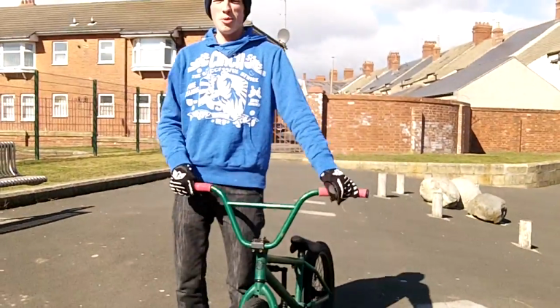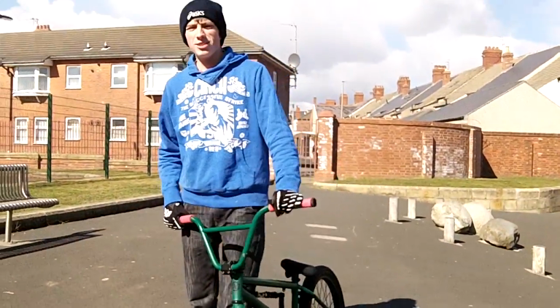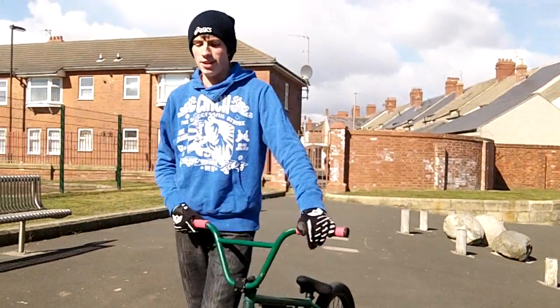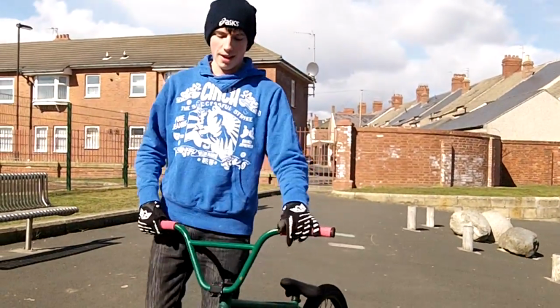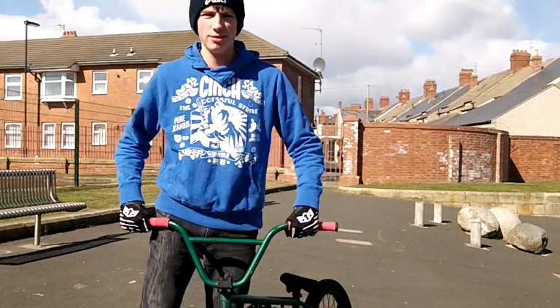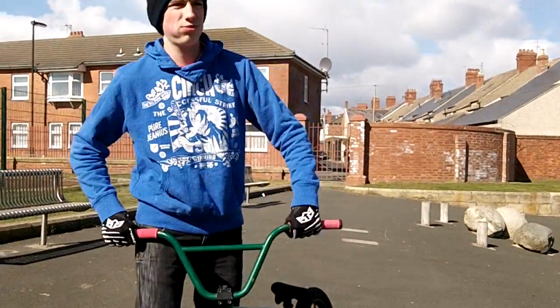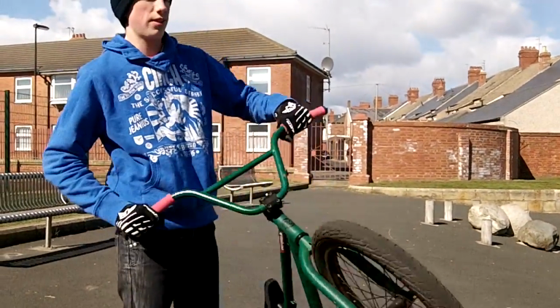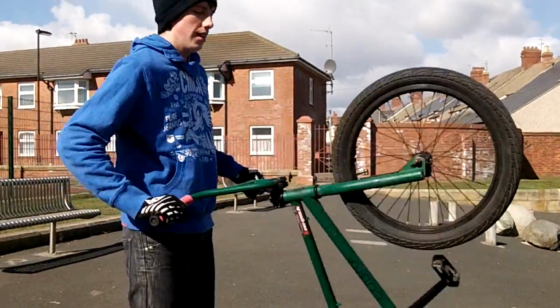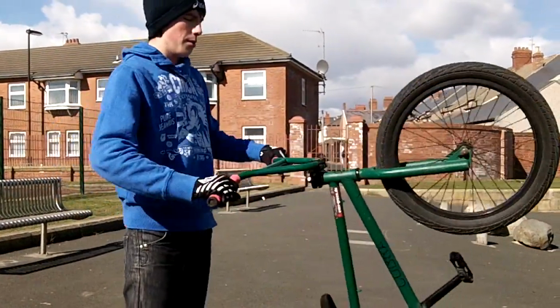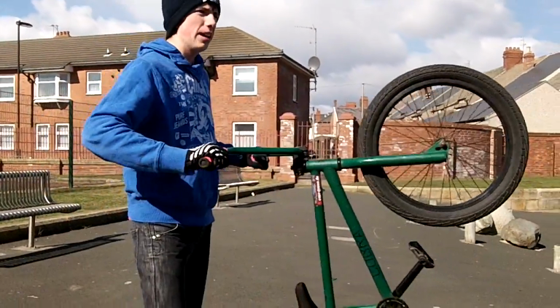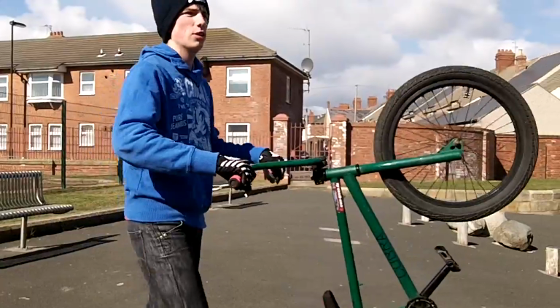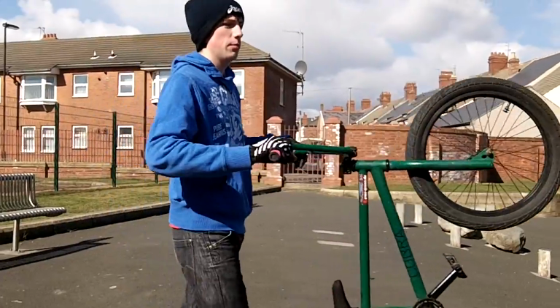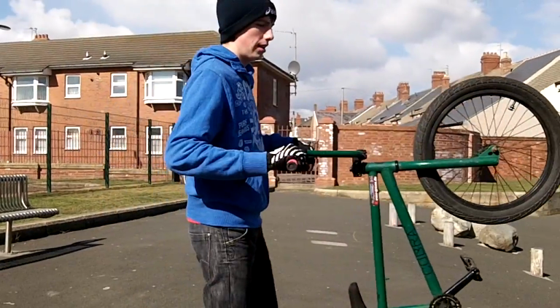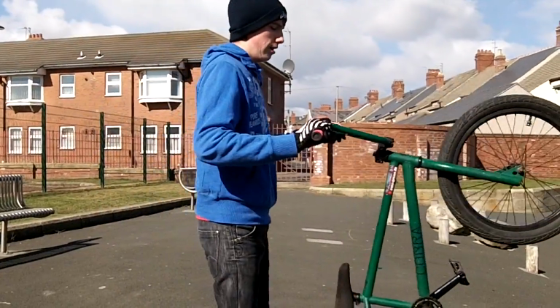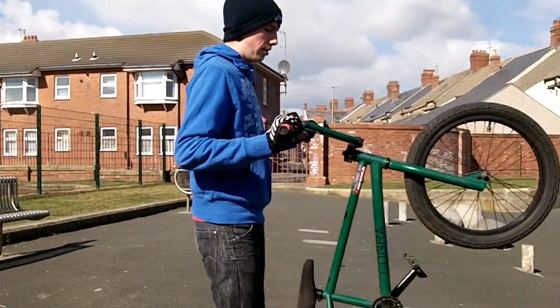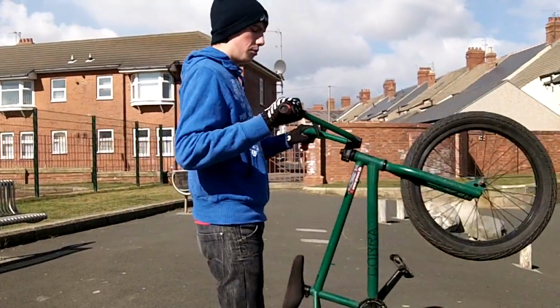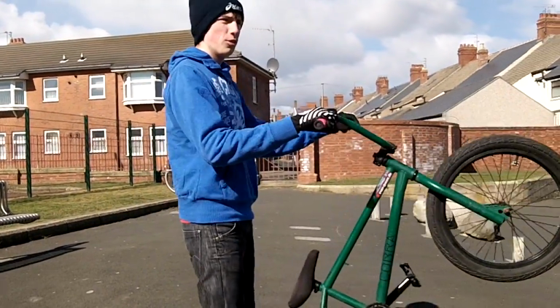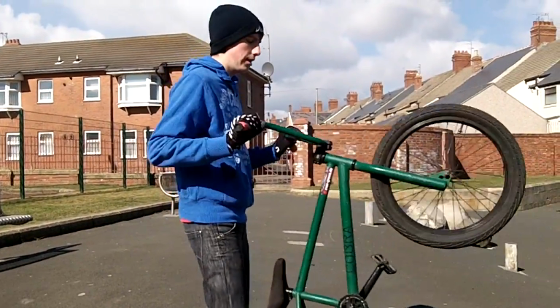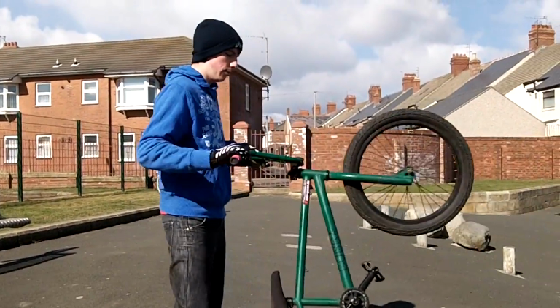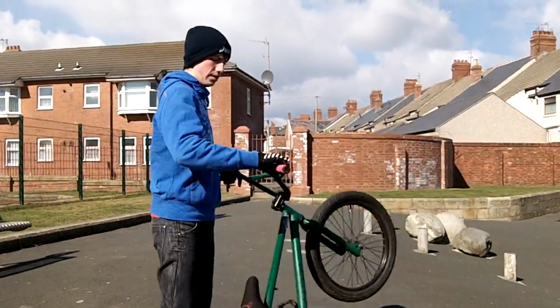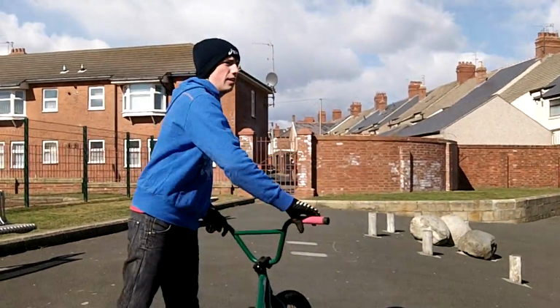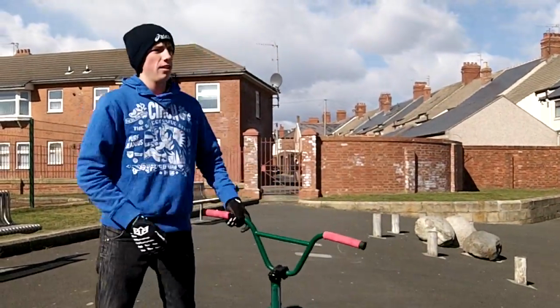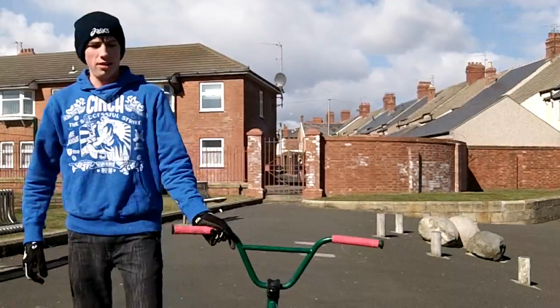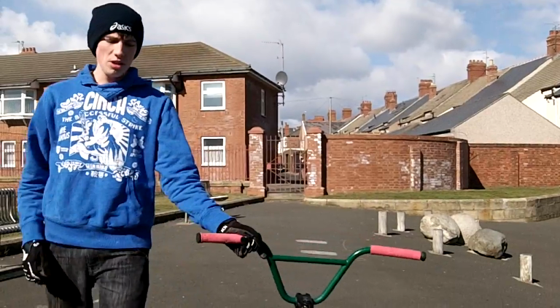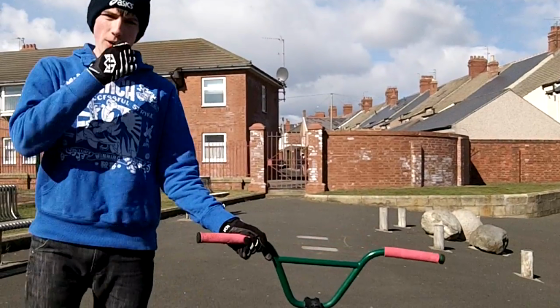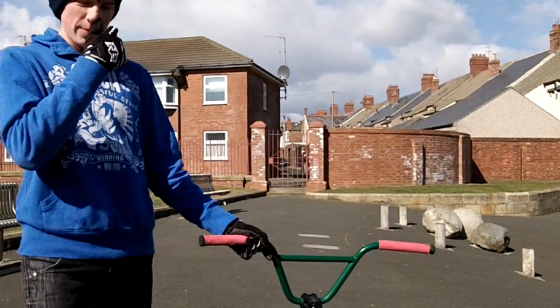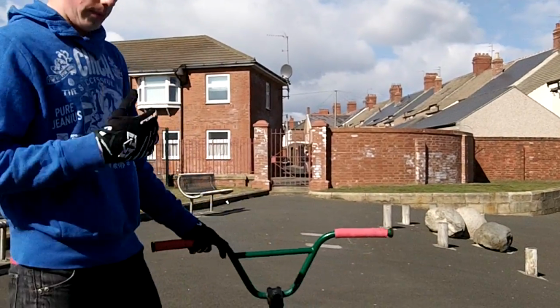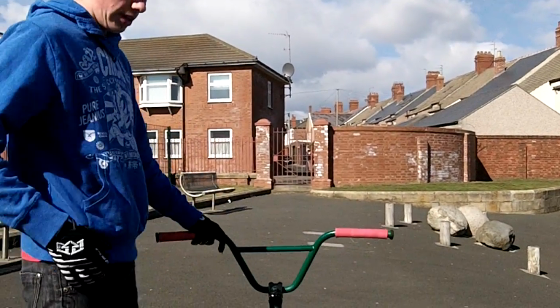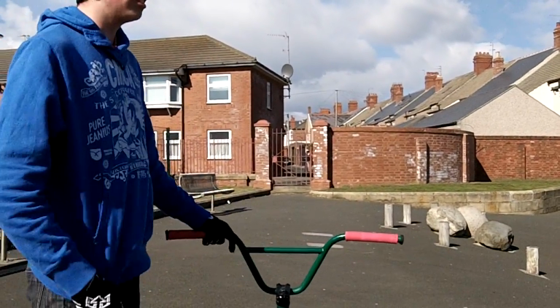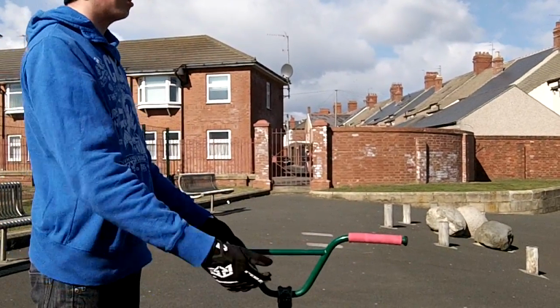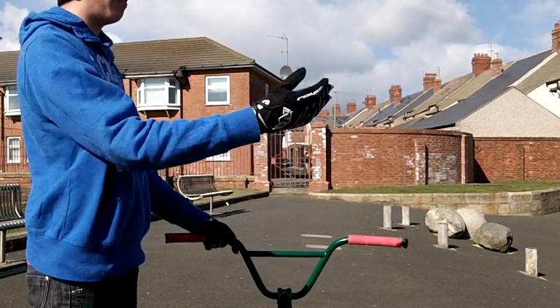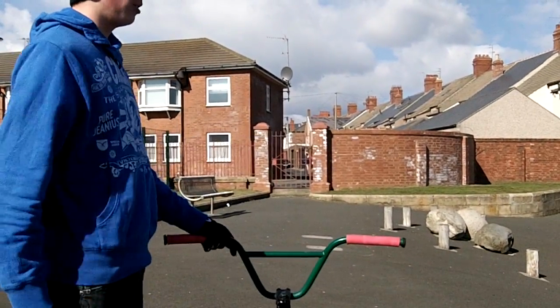180s are probably a beginner trick, but pretty fun once you learn them, and they're pretty easy. You don't need a big hook, but I suggest you take it onto a bank first.